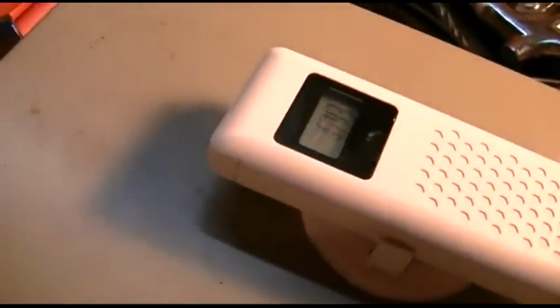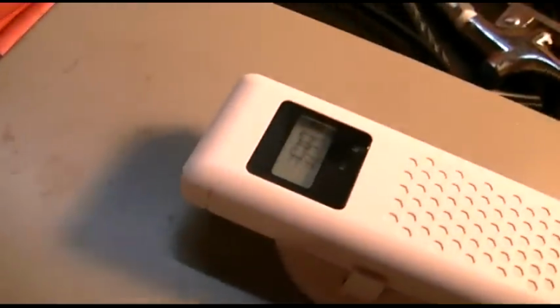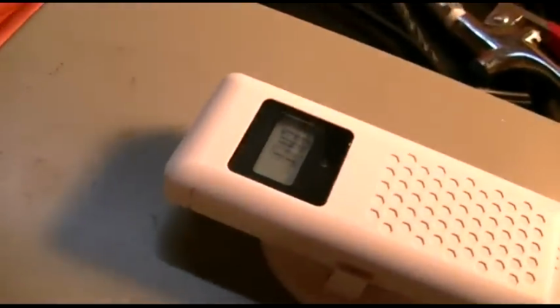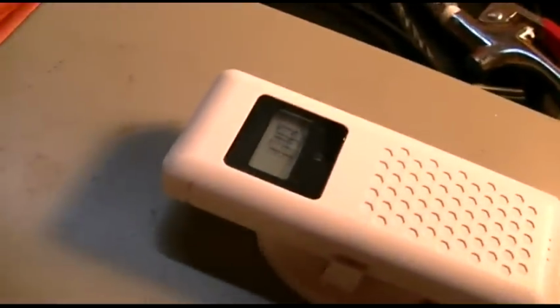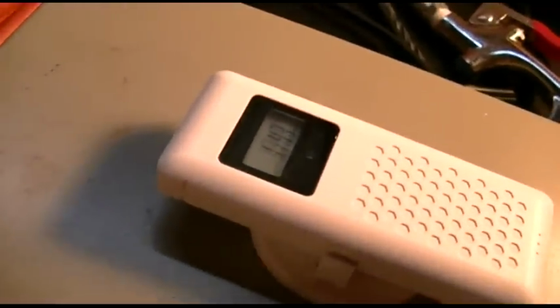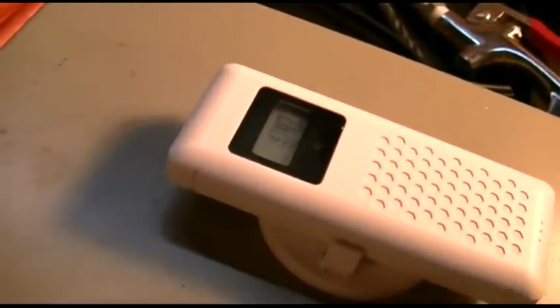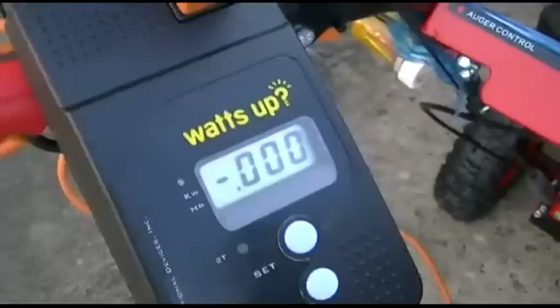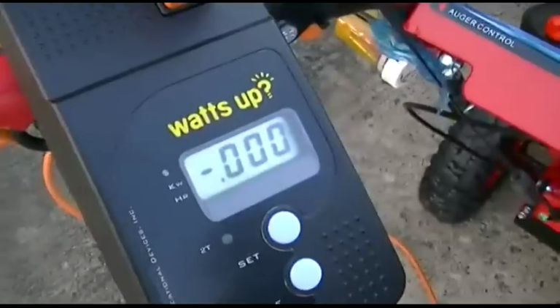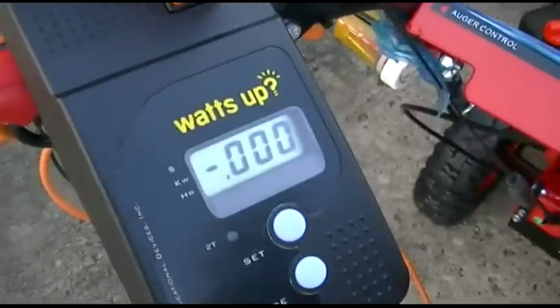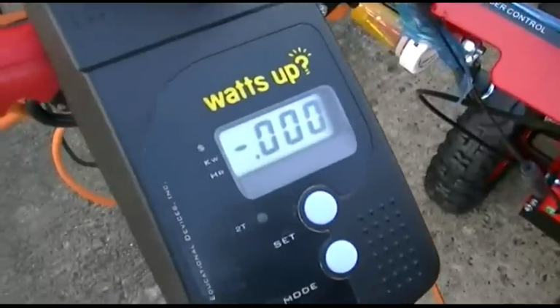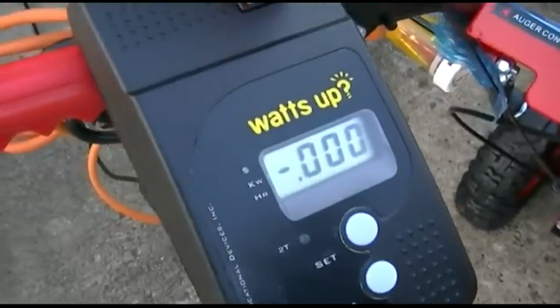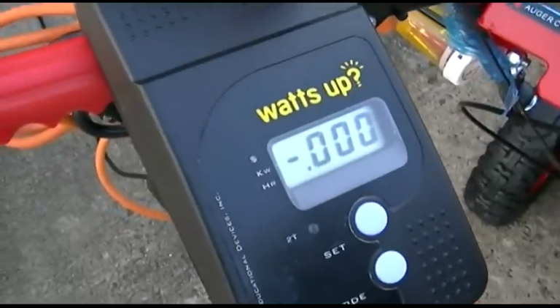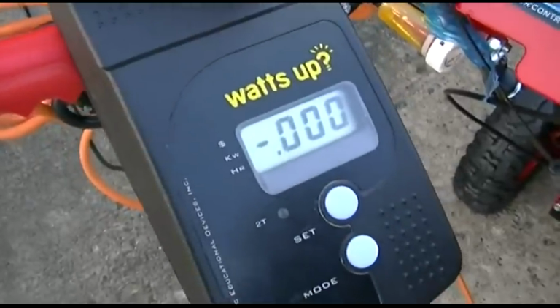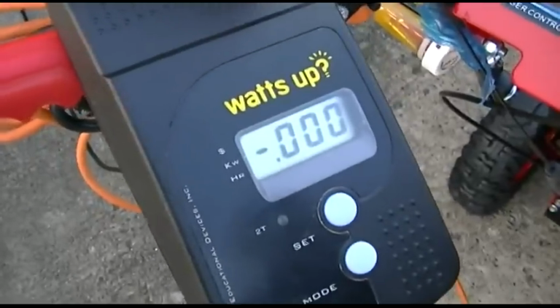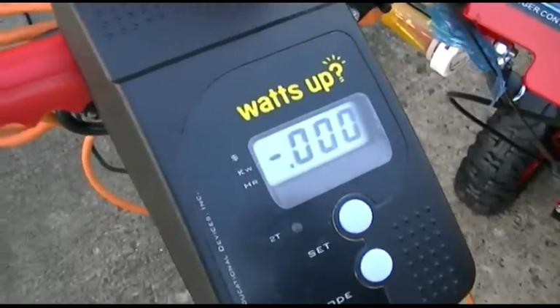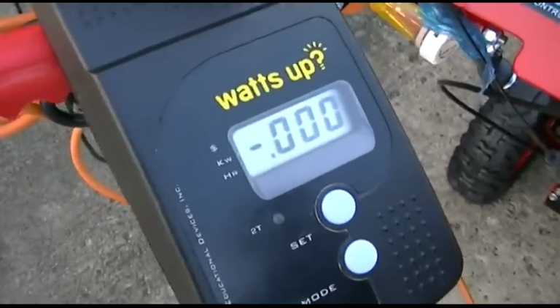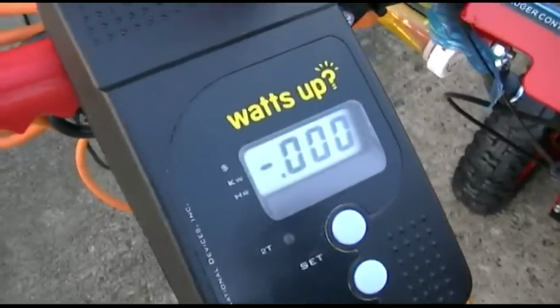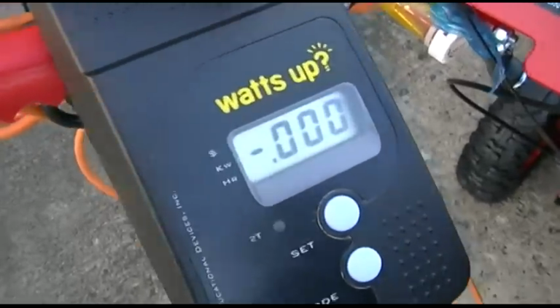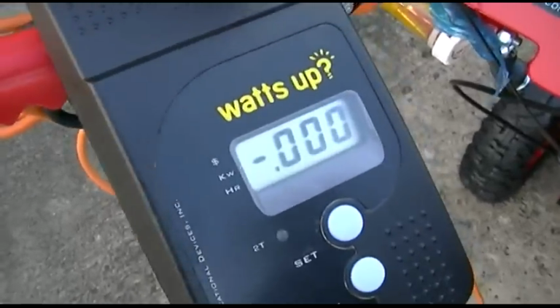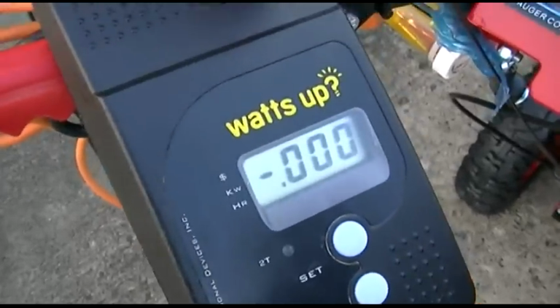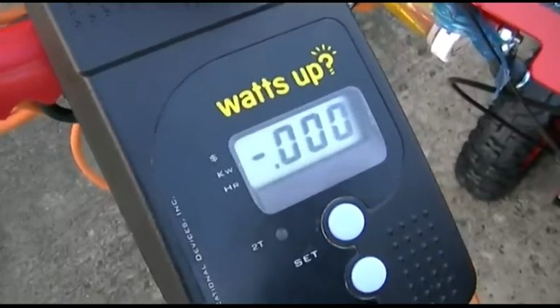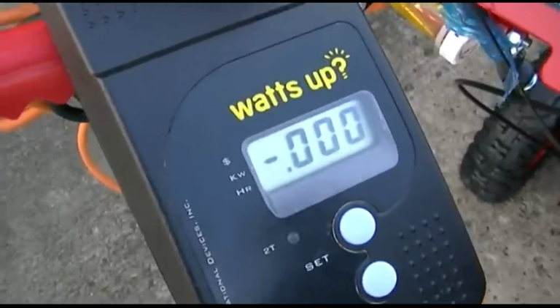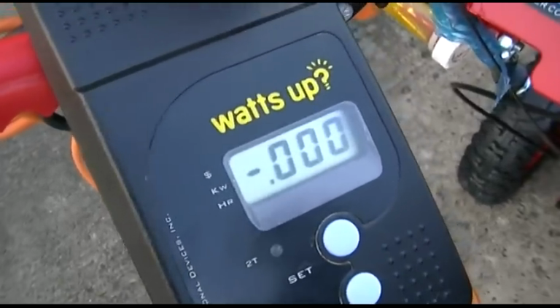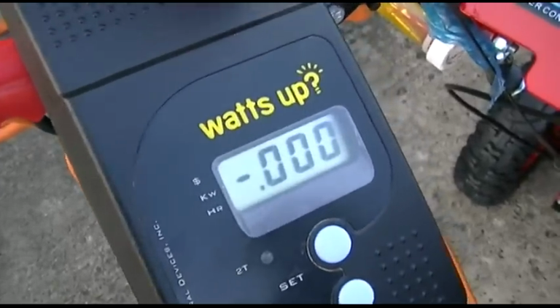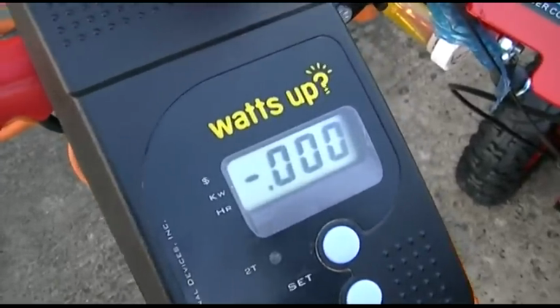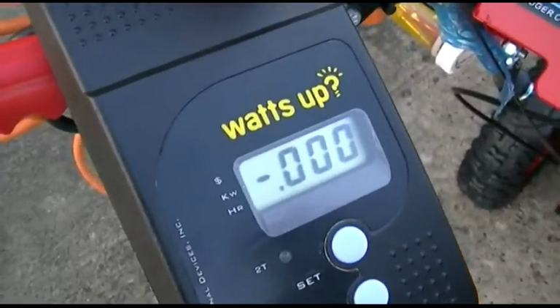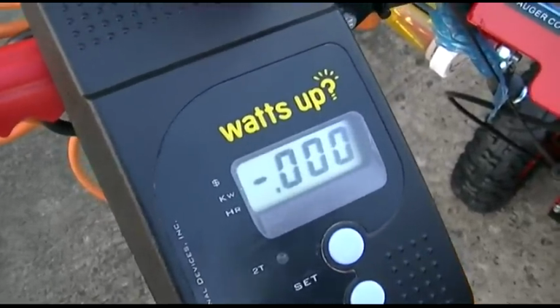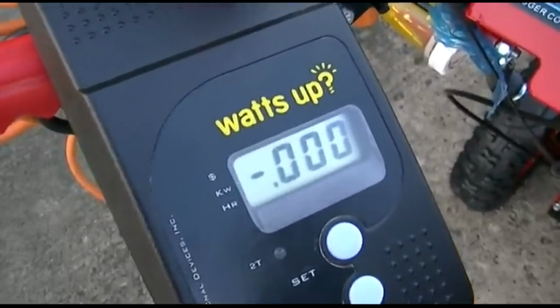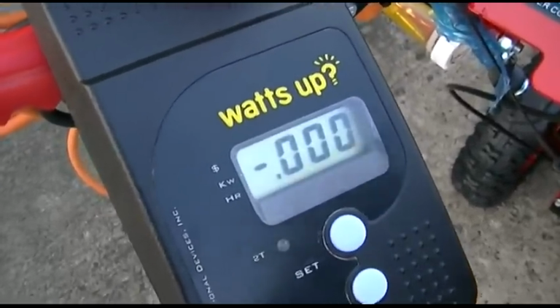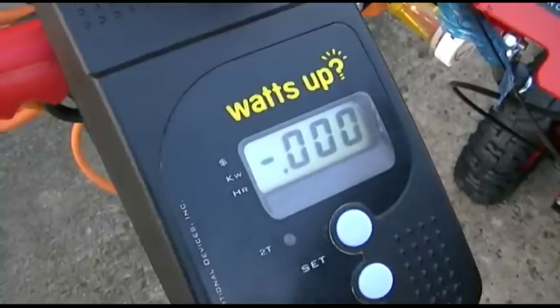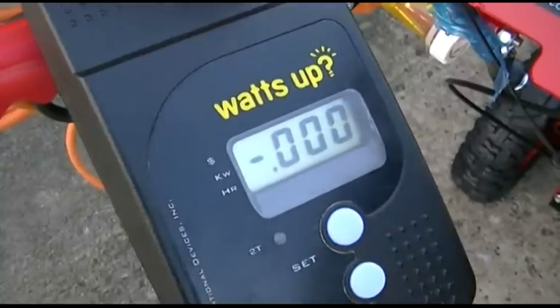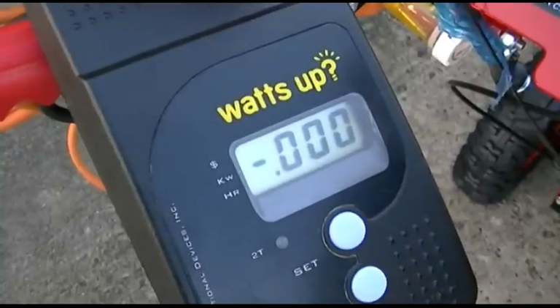I gotta pull out the snowblower now. I have the fuel still off. Everything is off so it won't fire. I'll crank it for two or three seconds just so you can see what it reads.